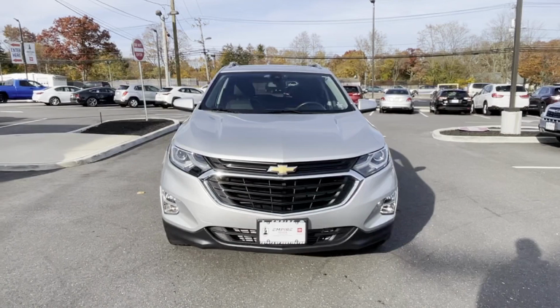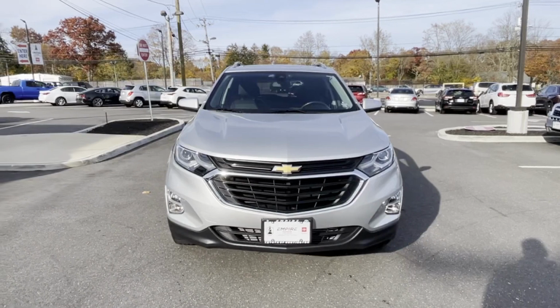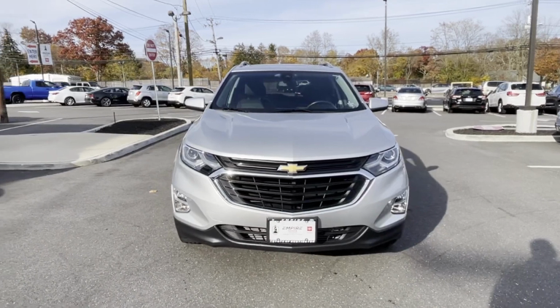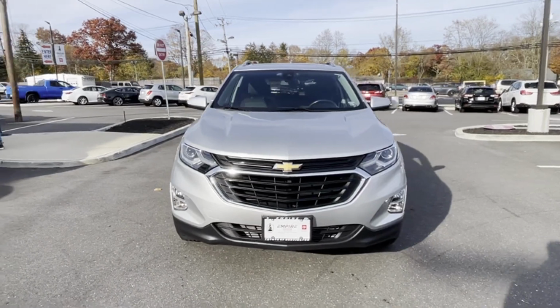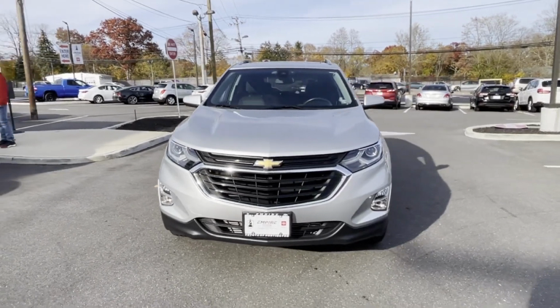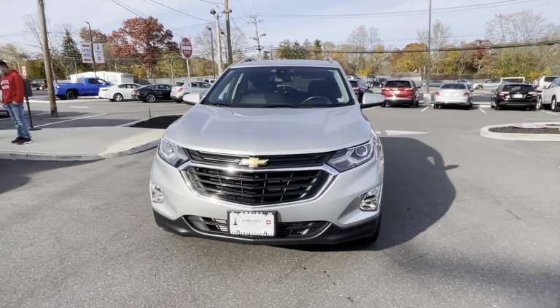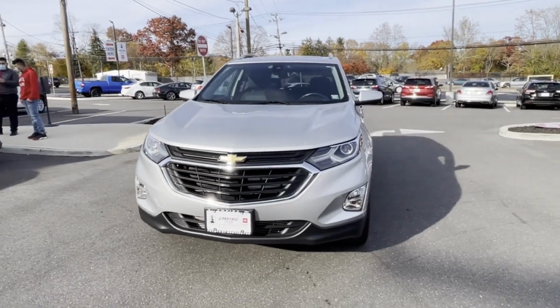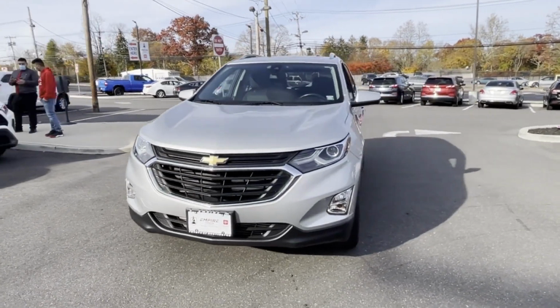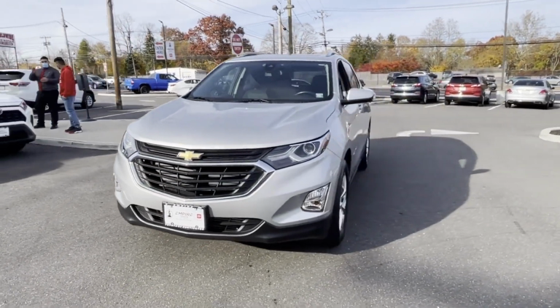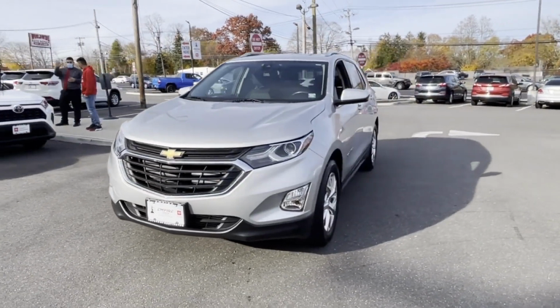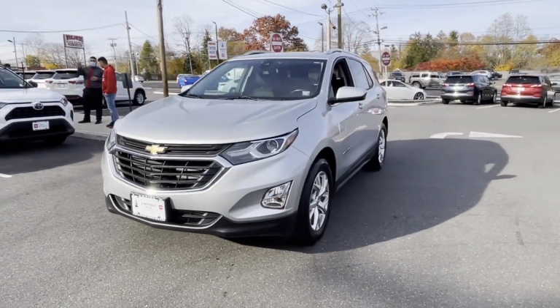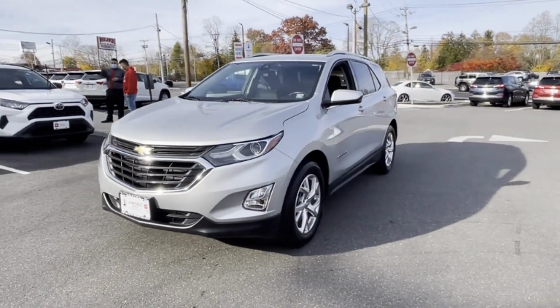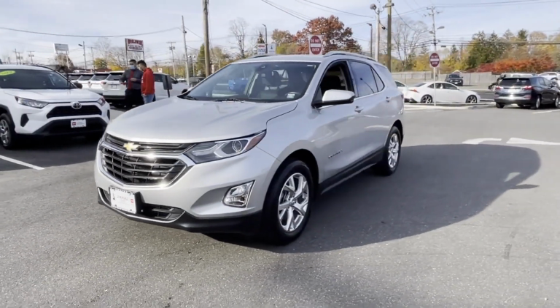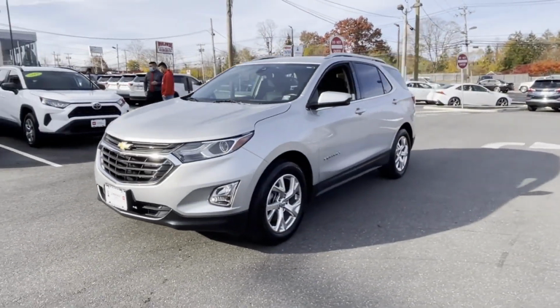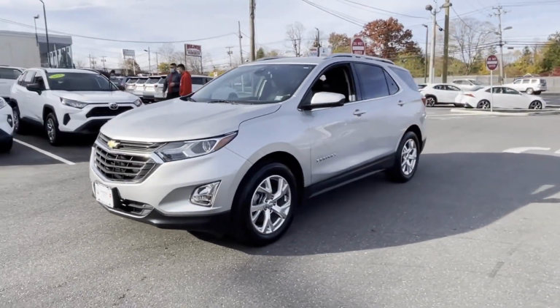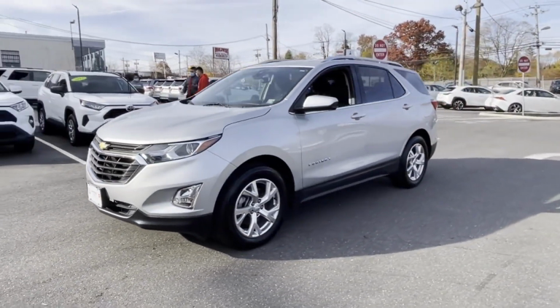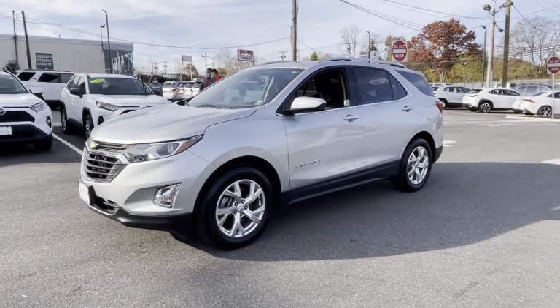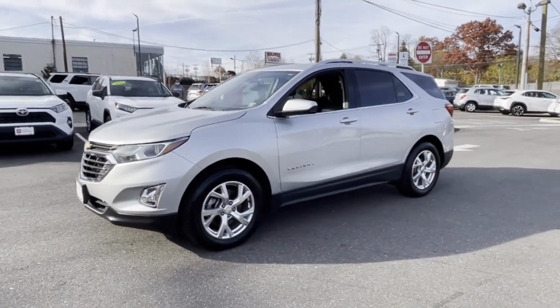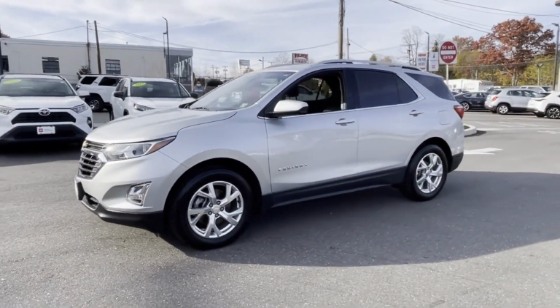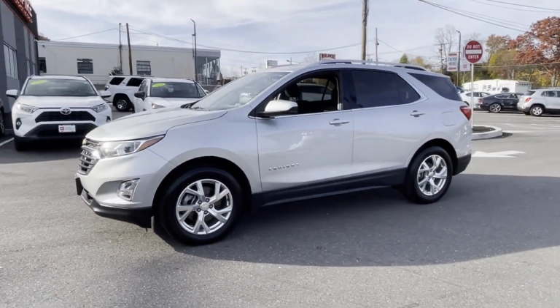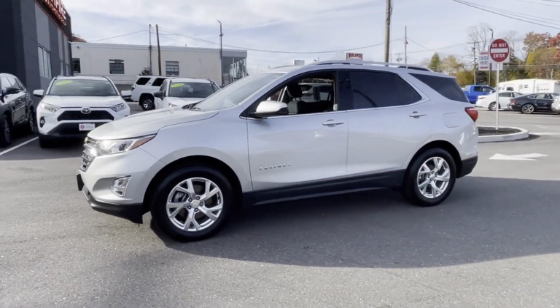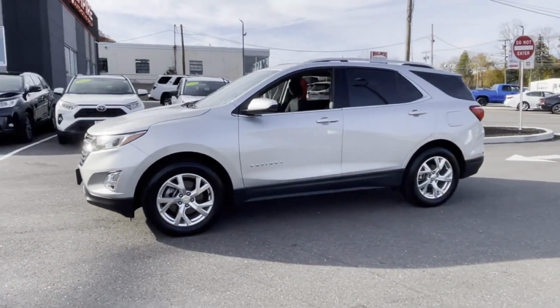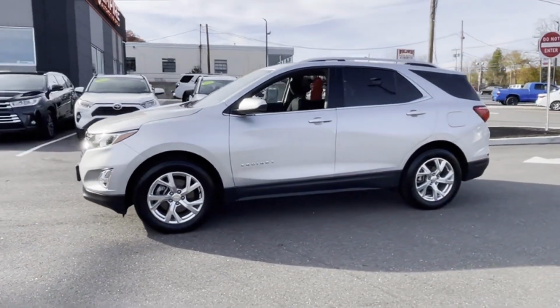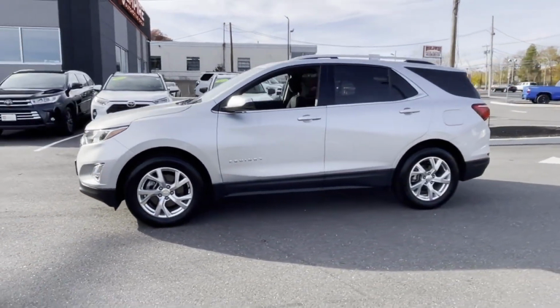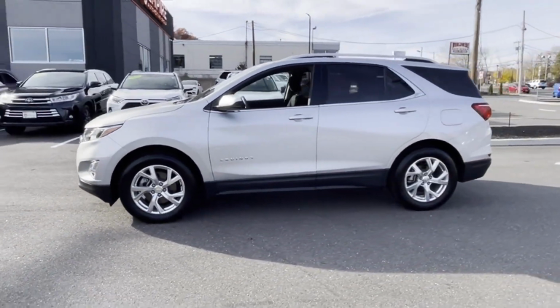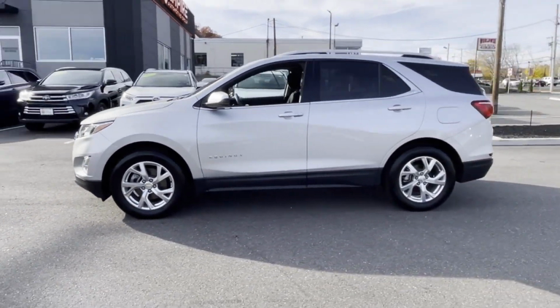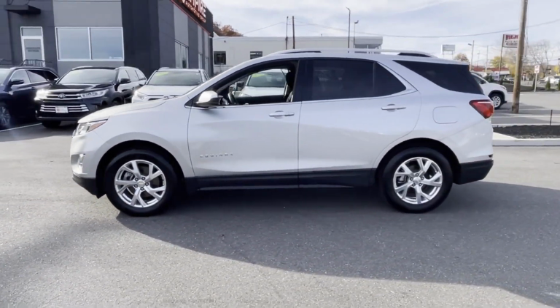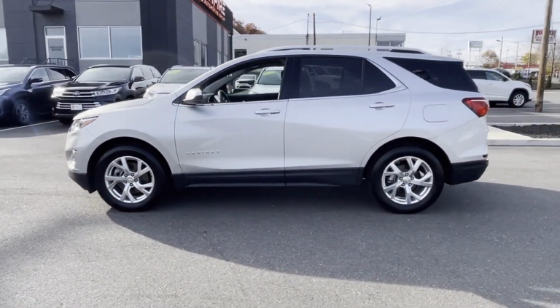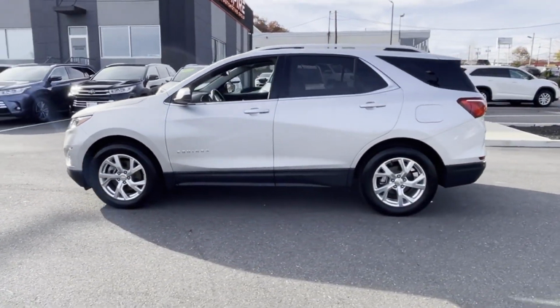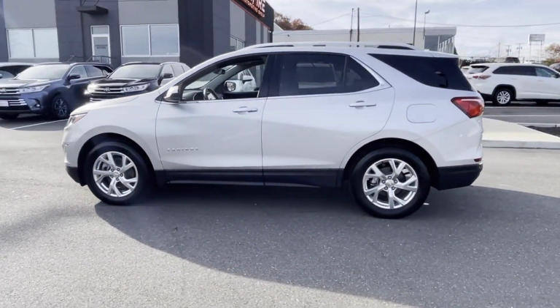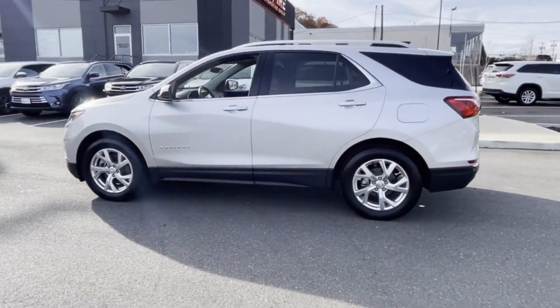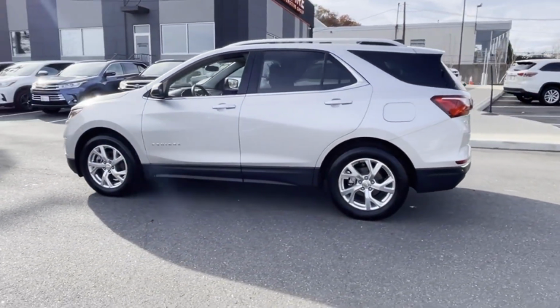2020 Chevrolet Equinox. With less than 13,000 miles on the odometer, this SUV offers space as well as power and performance.